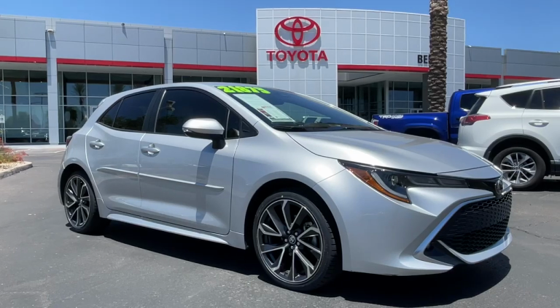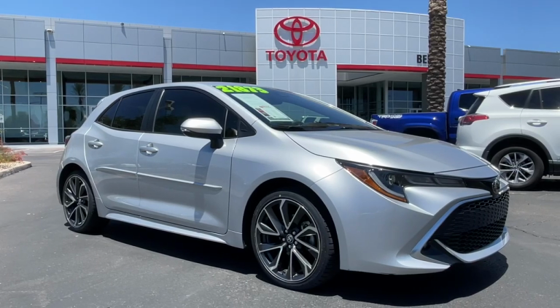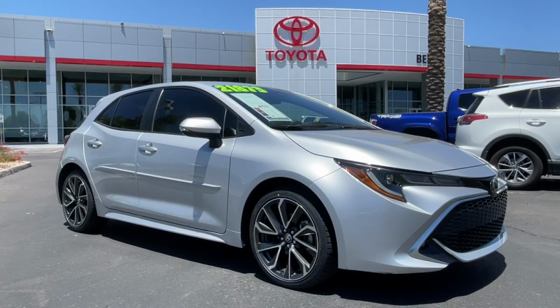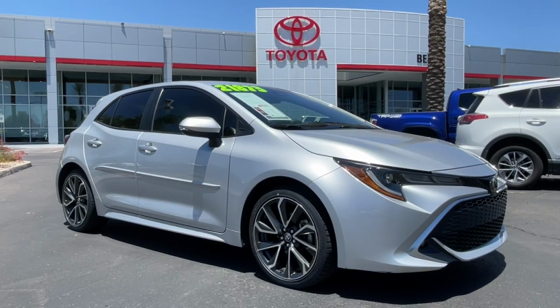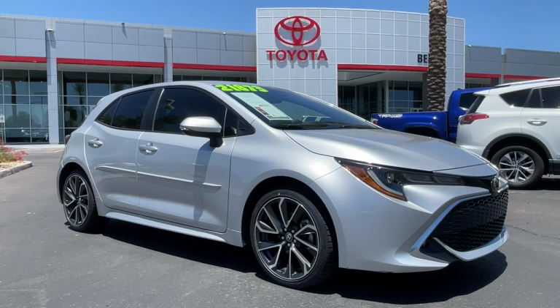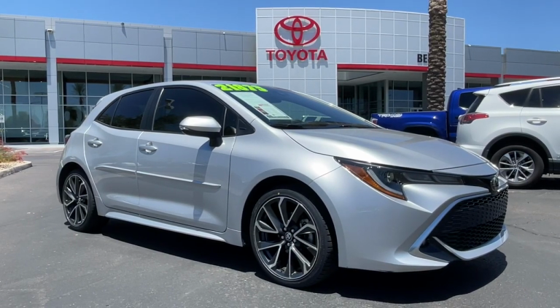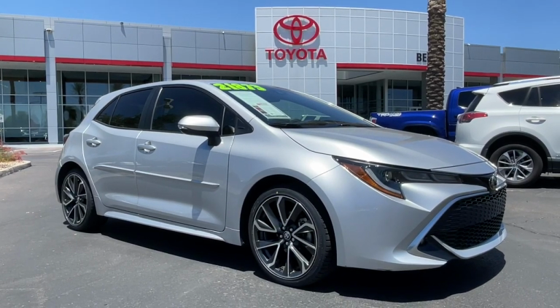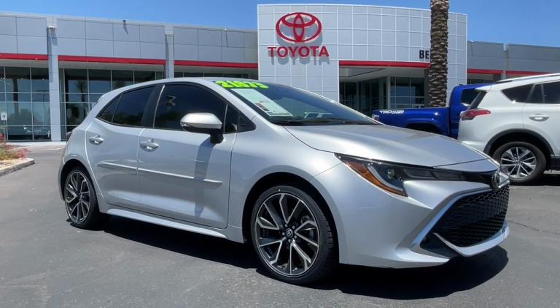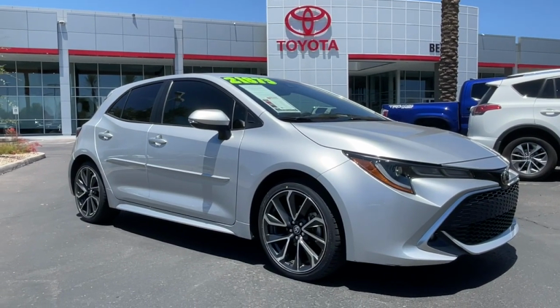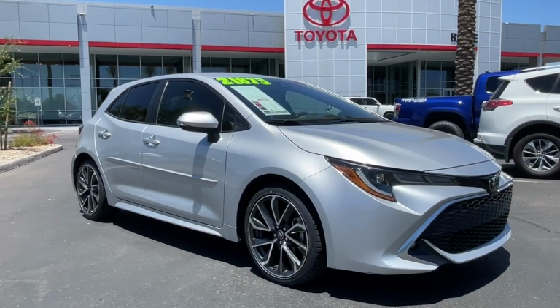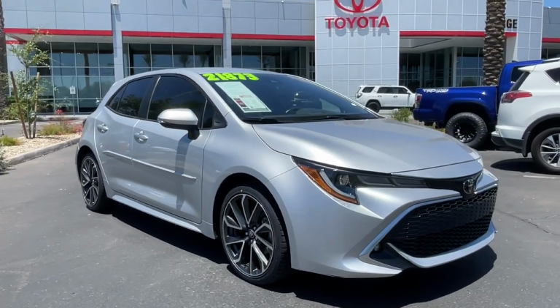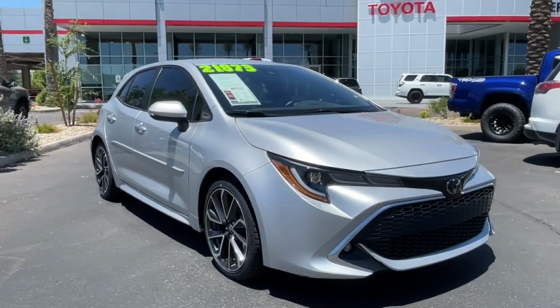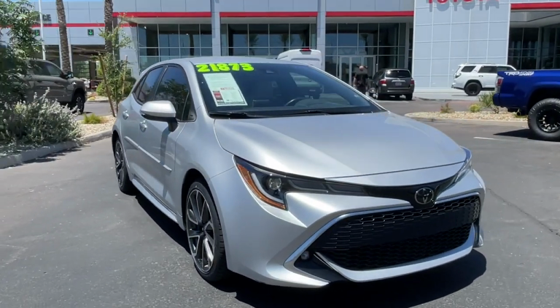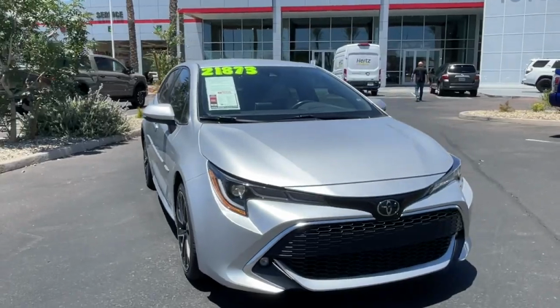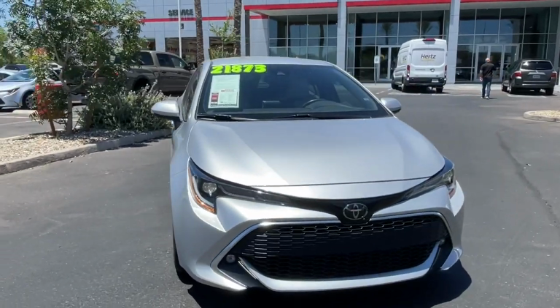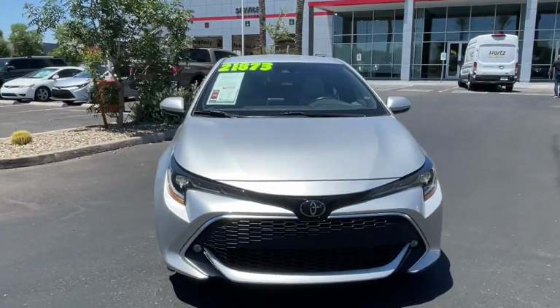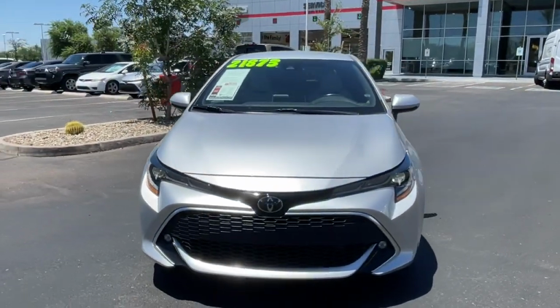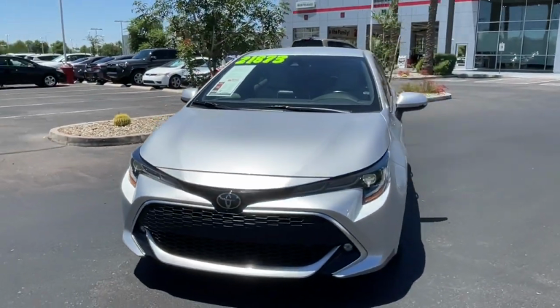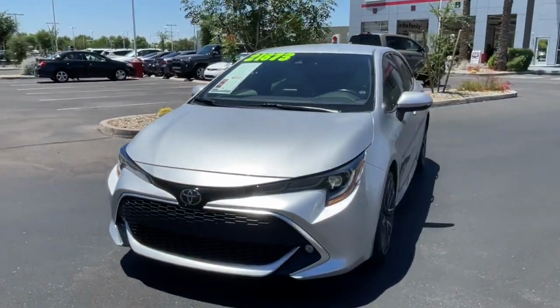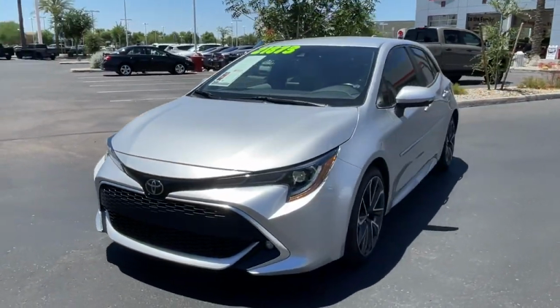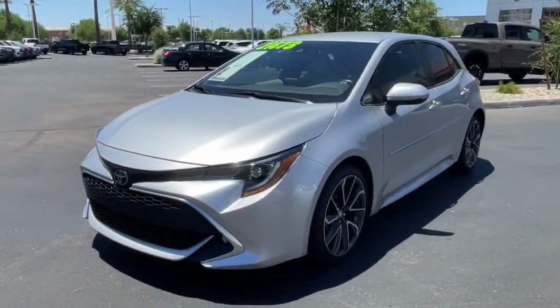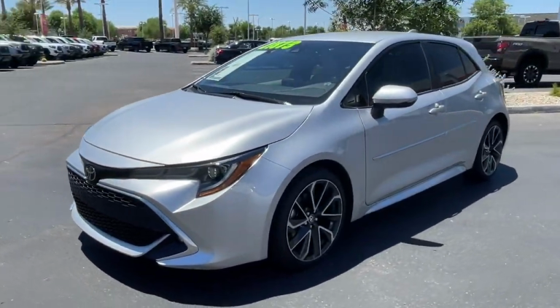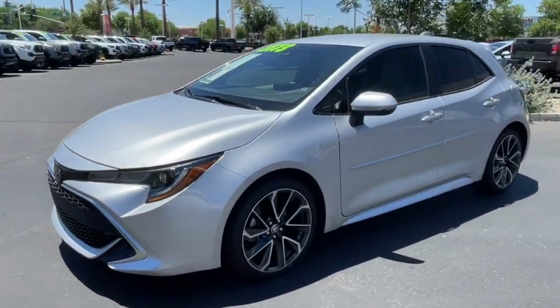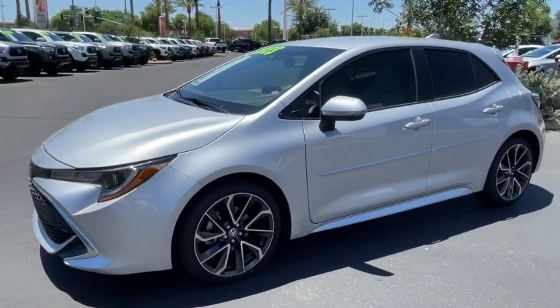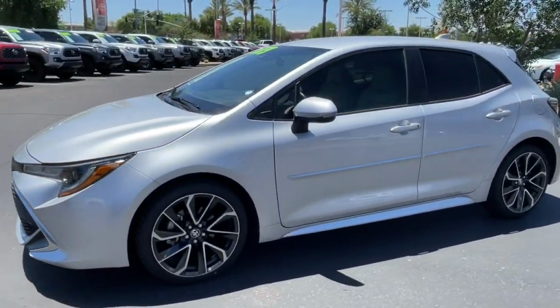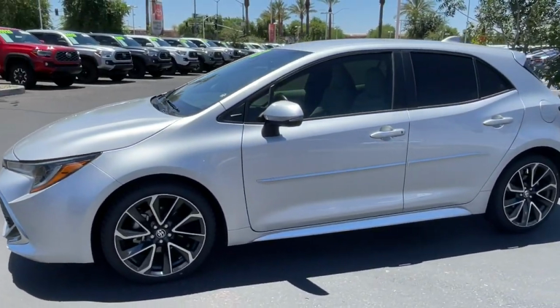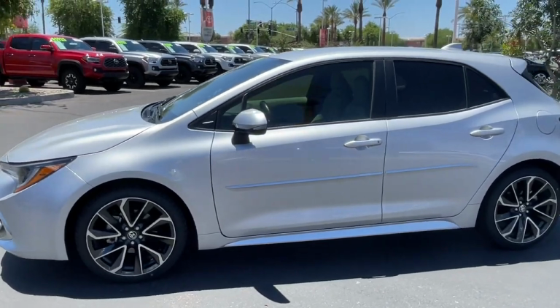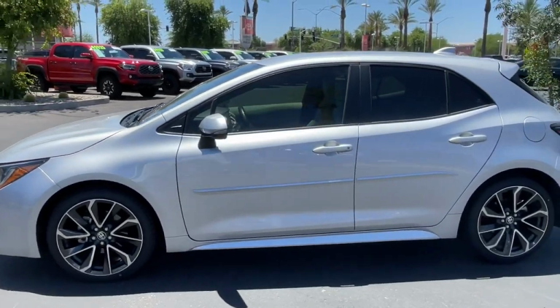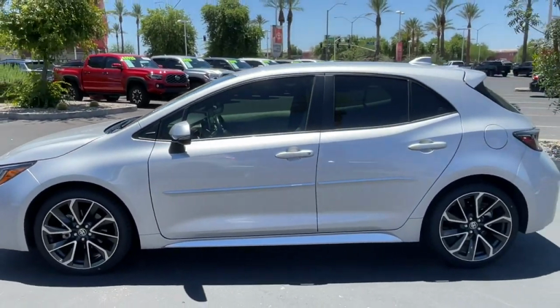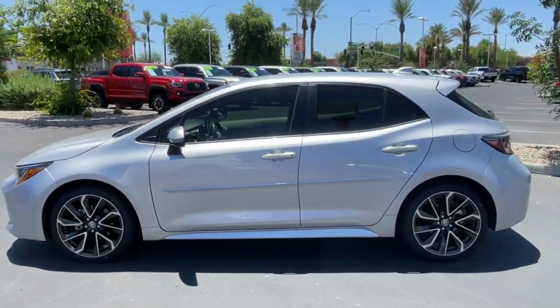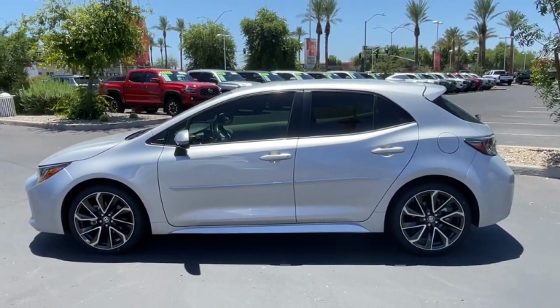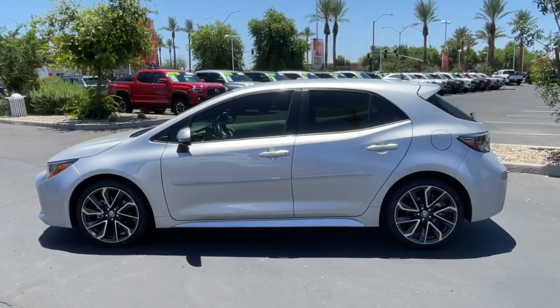Can you see yourself in the 2019 Toyota Corolla Hatchback? This vehicle is an outstanding buy with fewer than 35,000 miles on the odometer. Take a closer look at this sleek Toyota Corolla Hatchback.